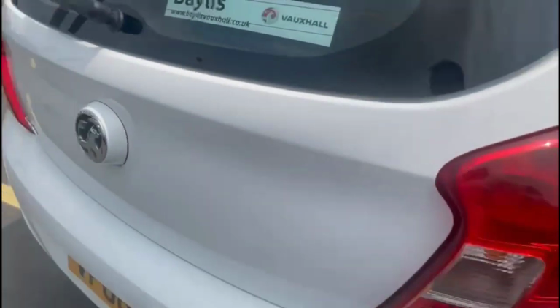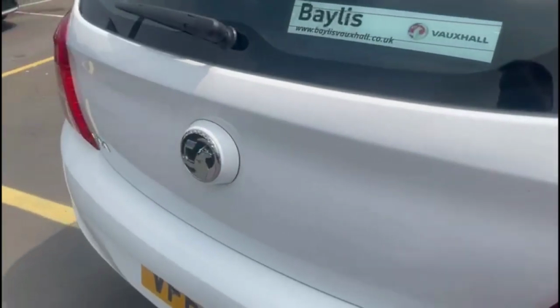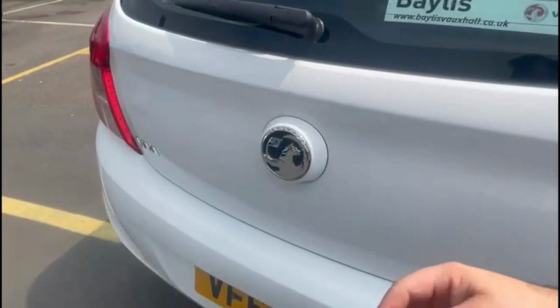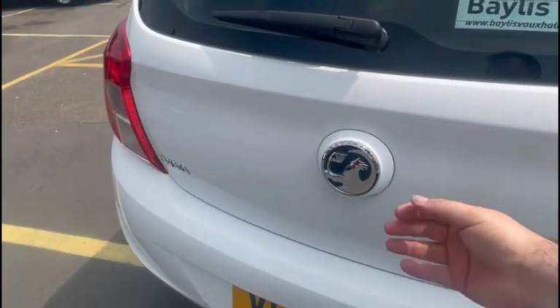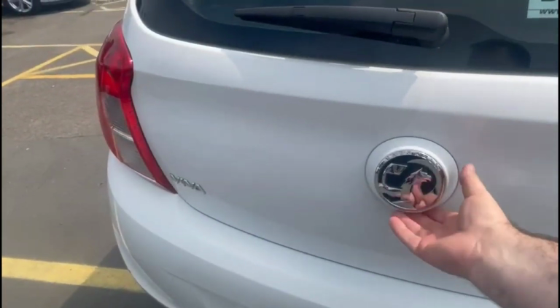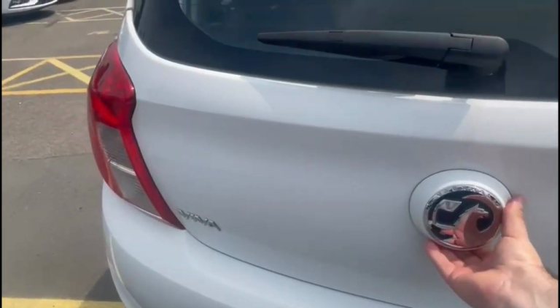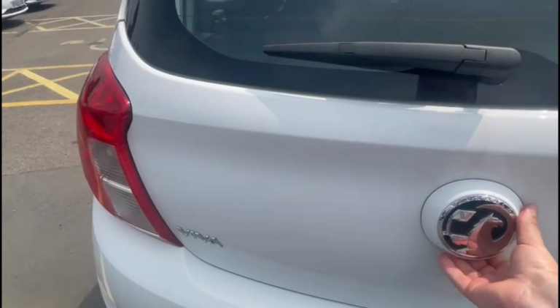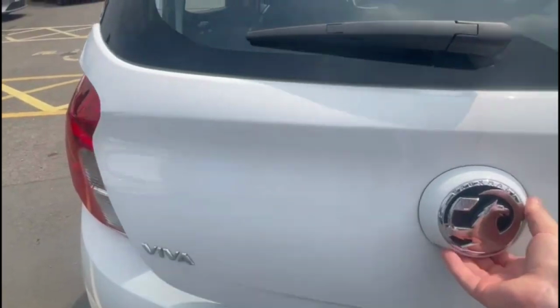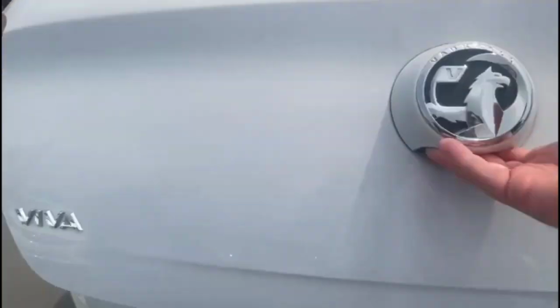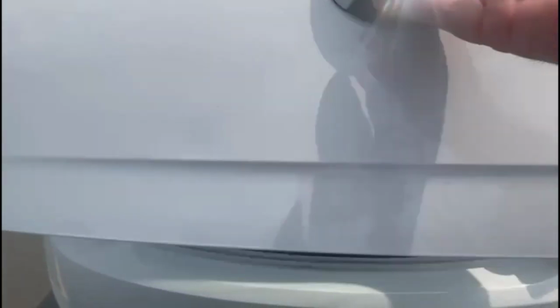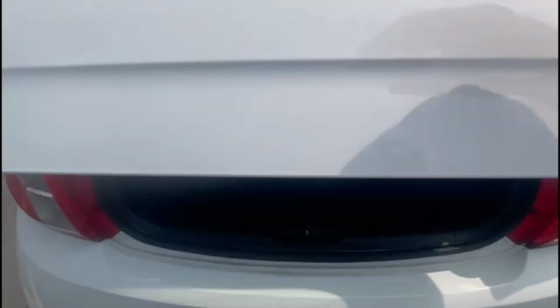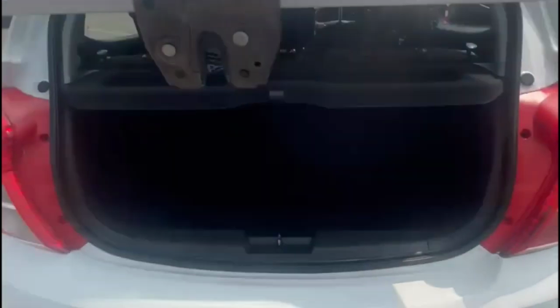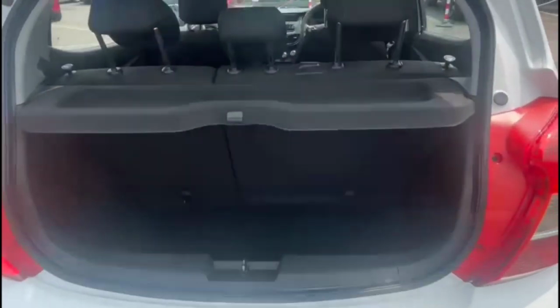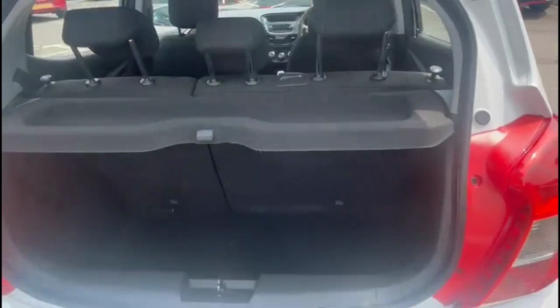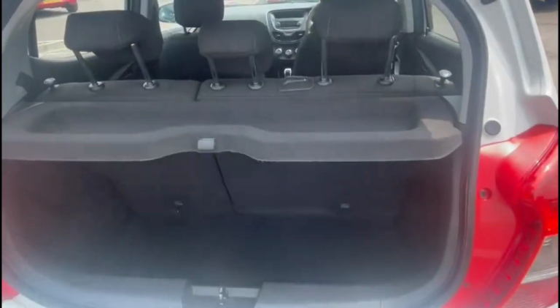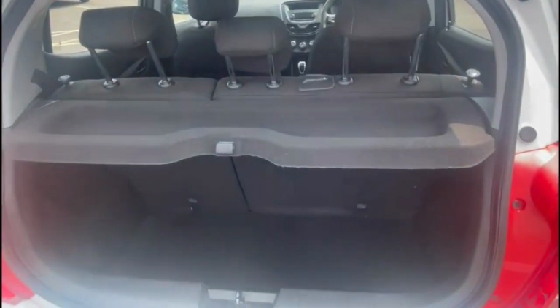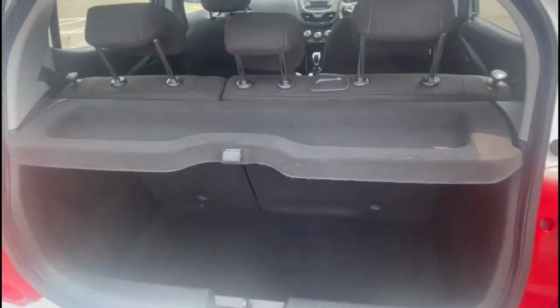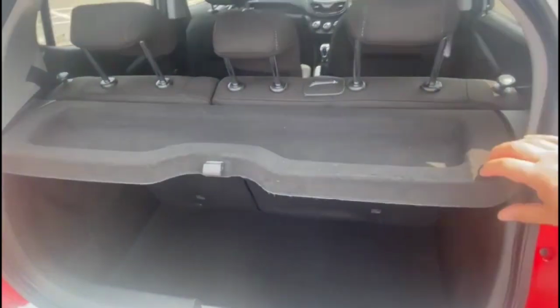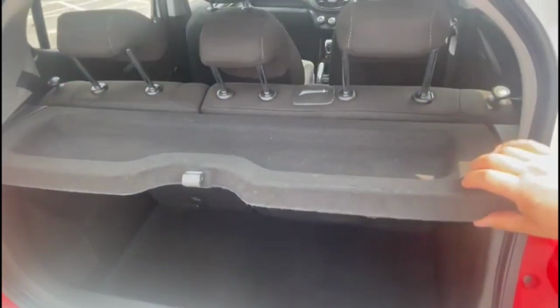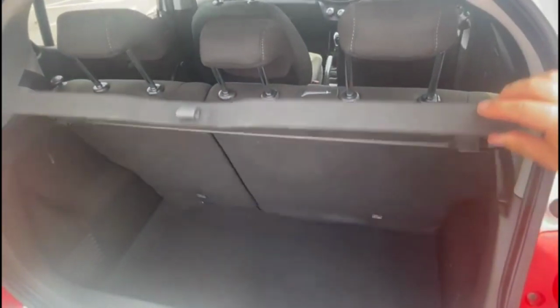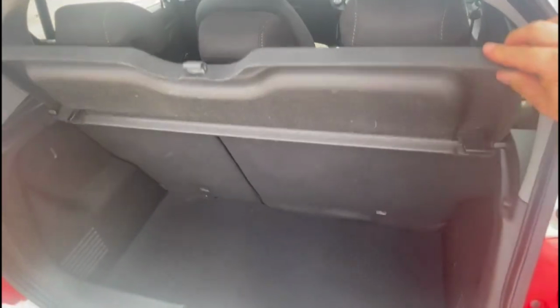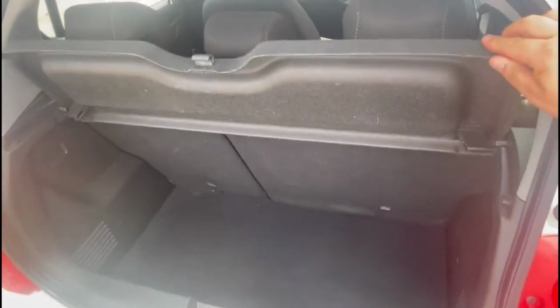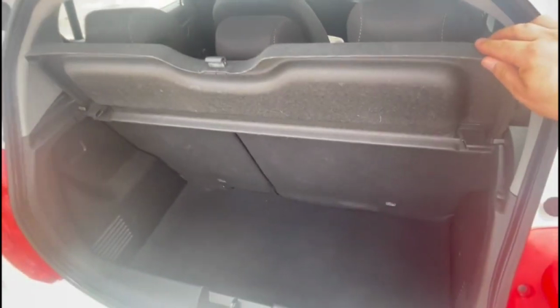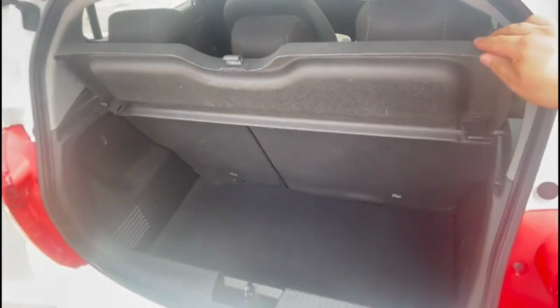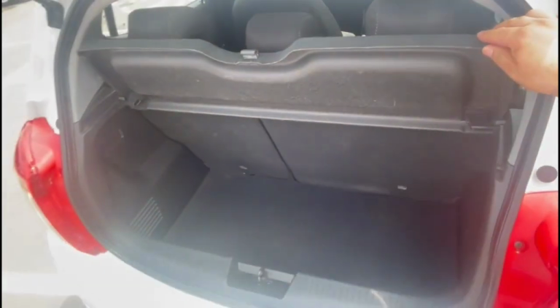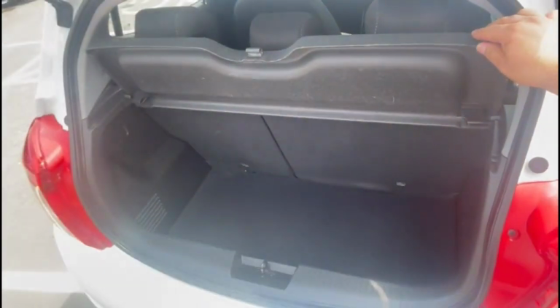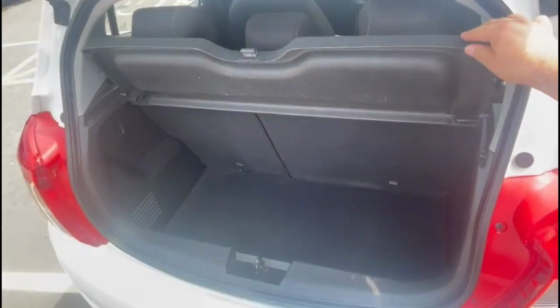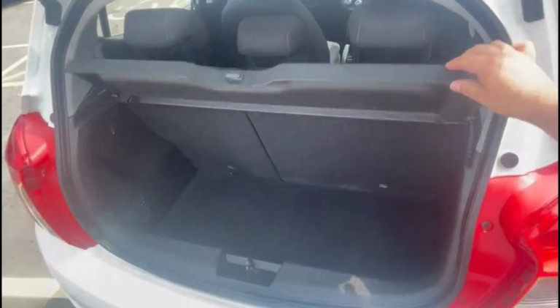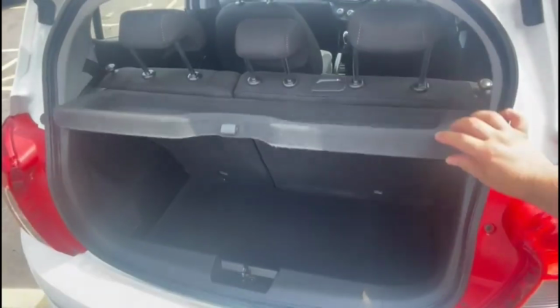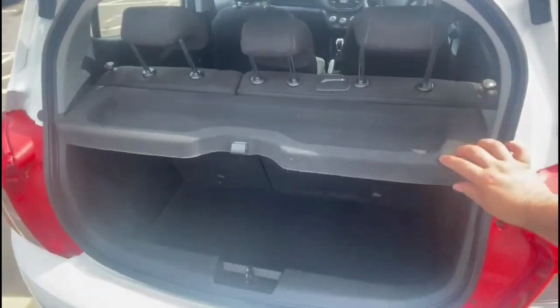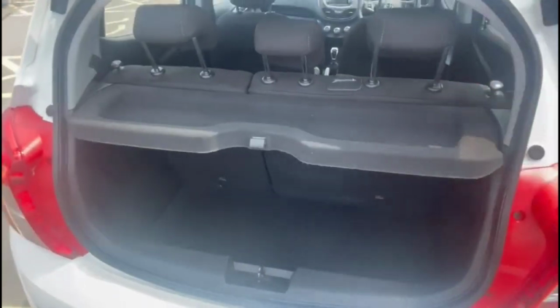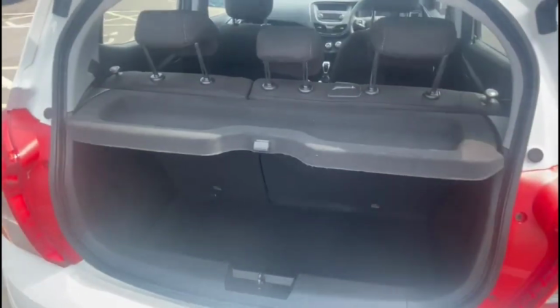As we try the tailgate you'll find a spacious boot with 60-40 split folding rear seats and top tether fixings as well.